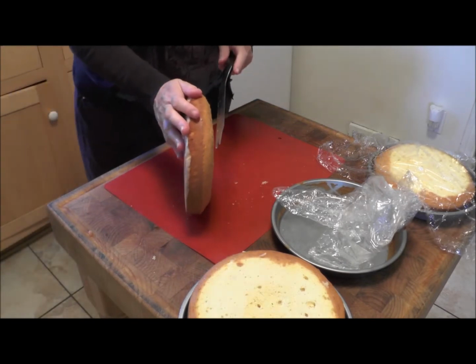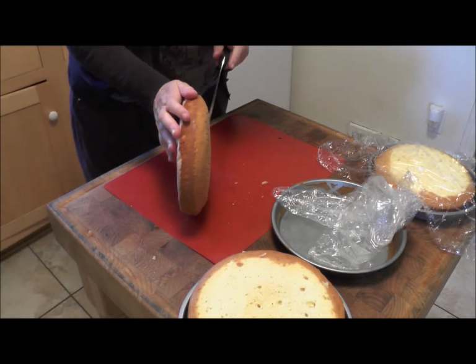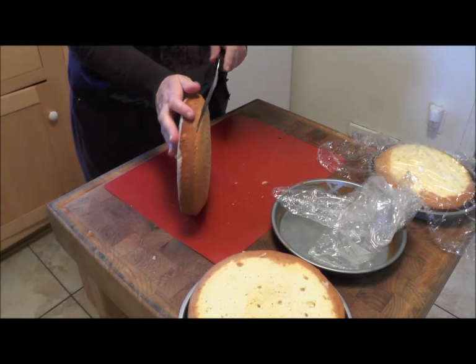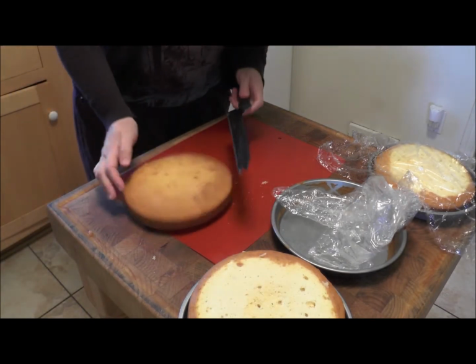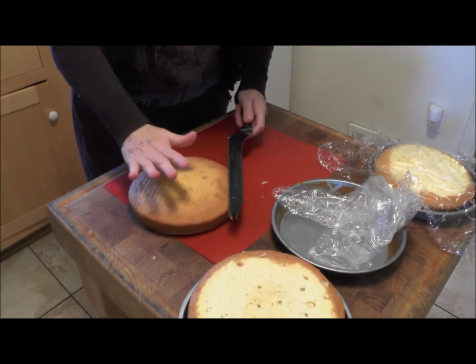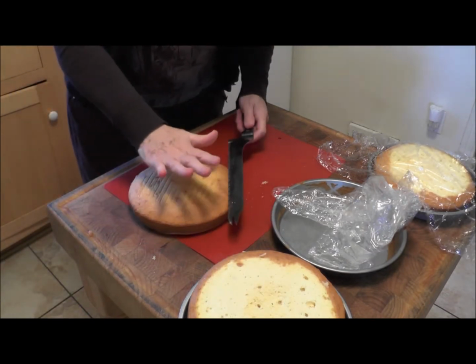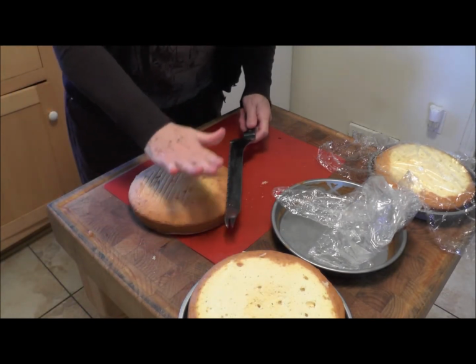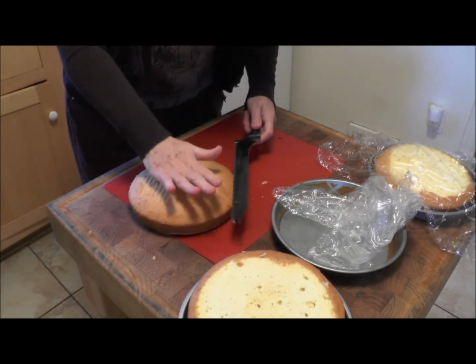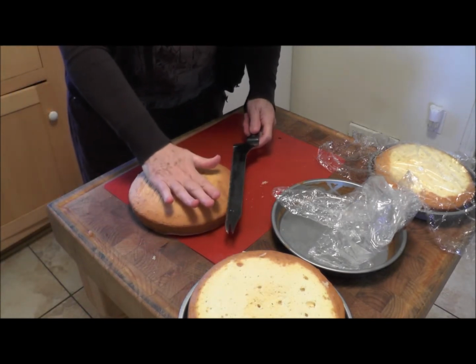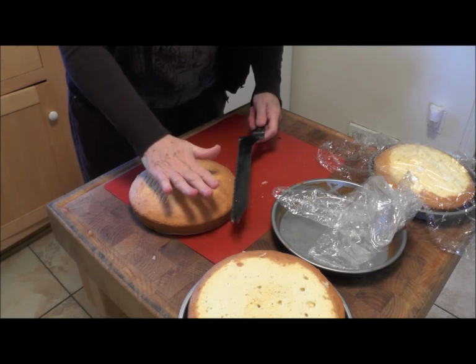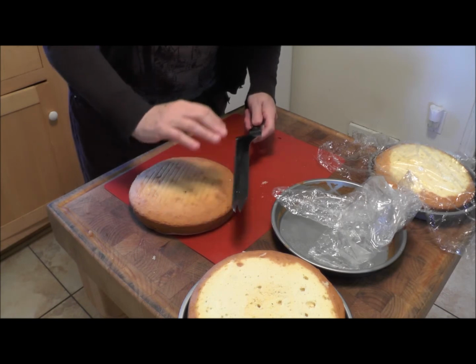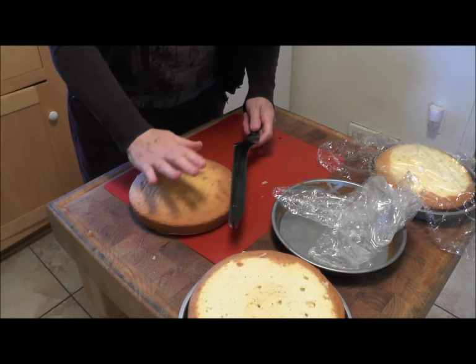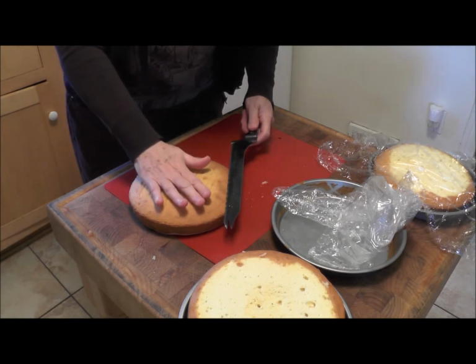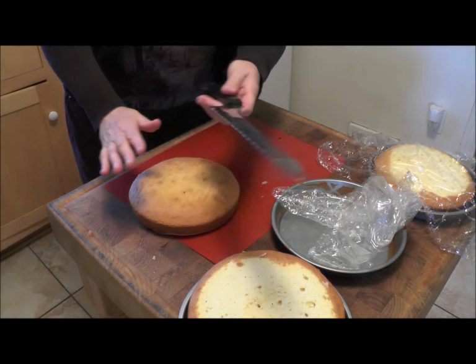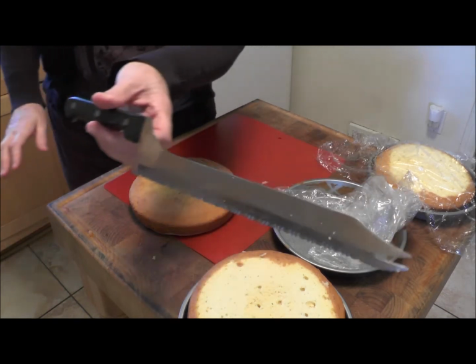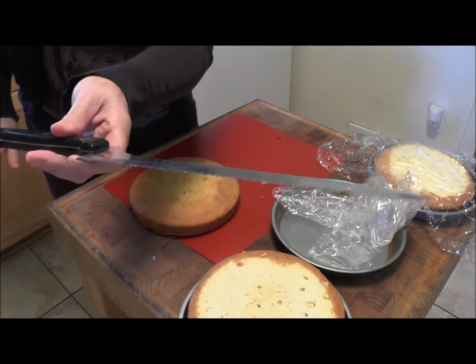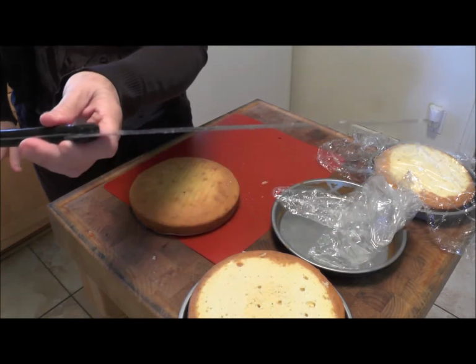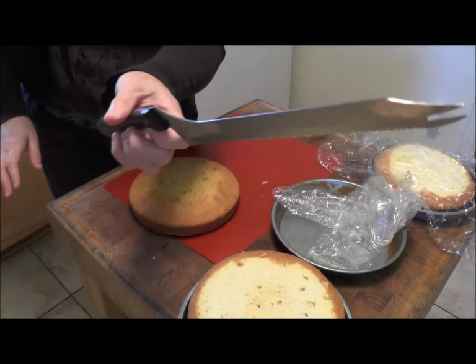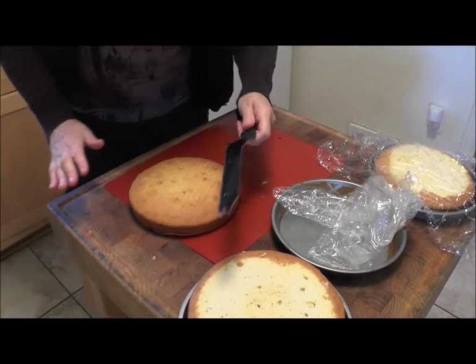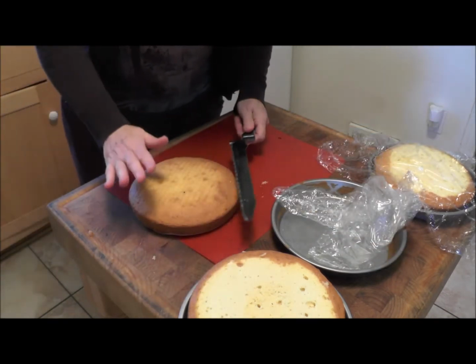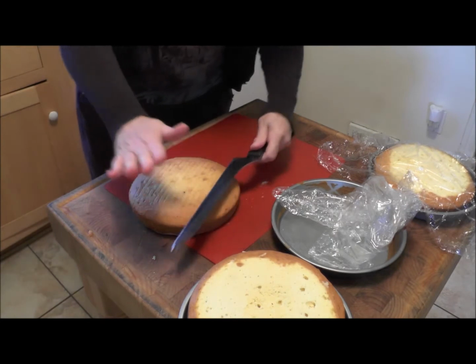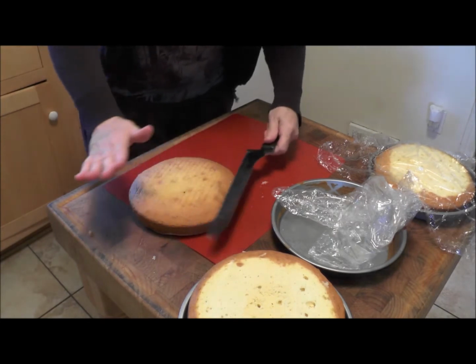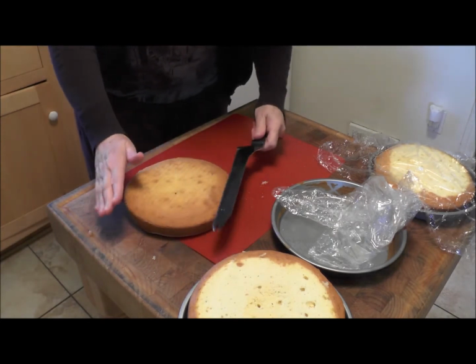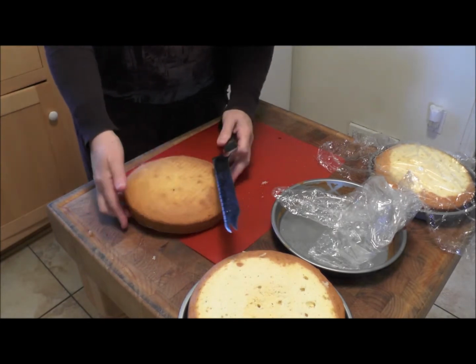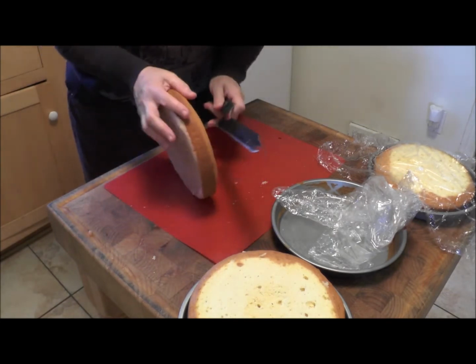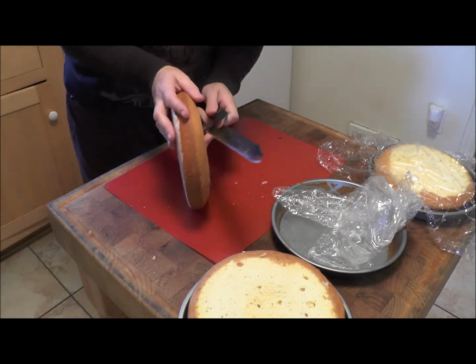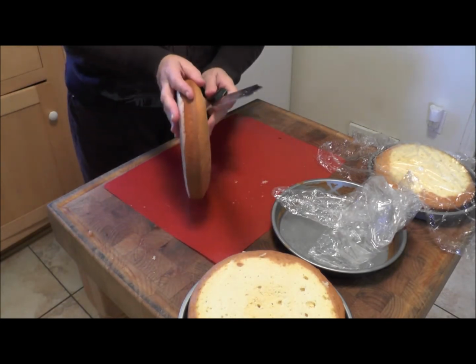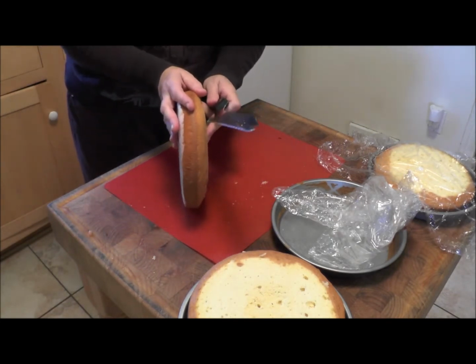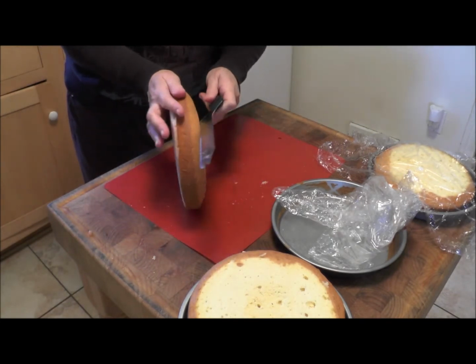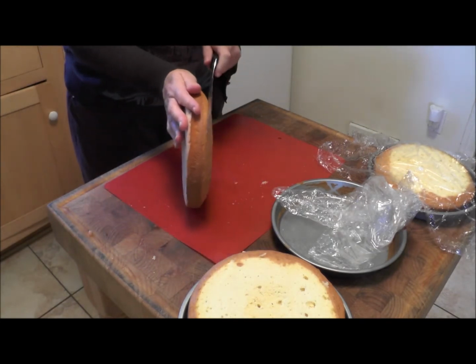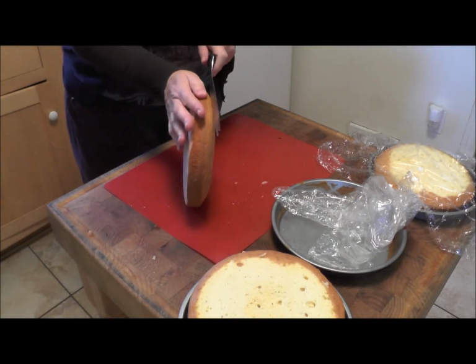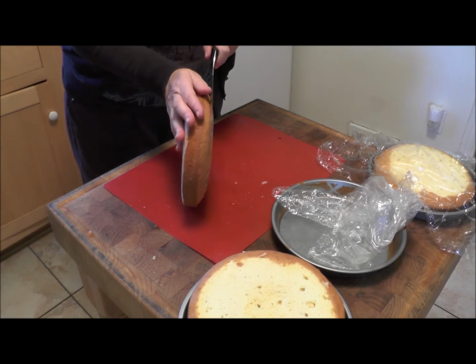All I do is — and I don't really recommend this because you can cut yourself — if you have a nice serrated bread knife, you can cut the top off. Because they're frozen, you could never do this with a cake that wasn't frozen.